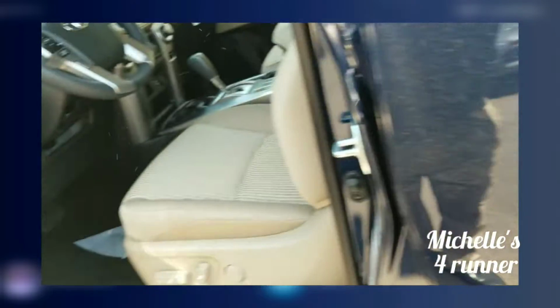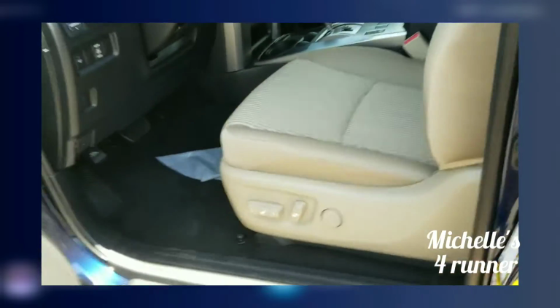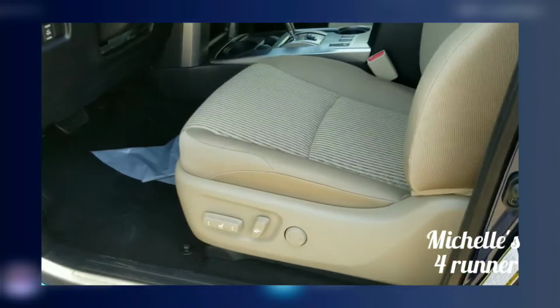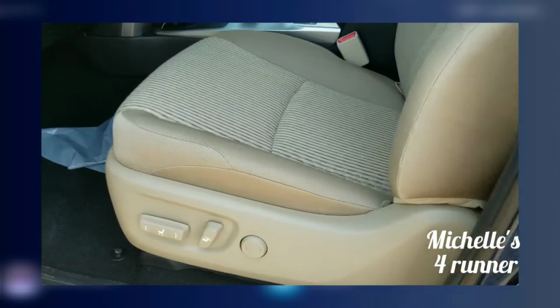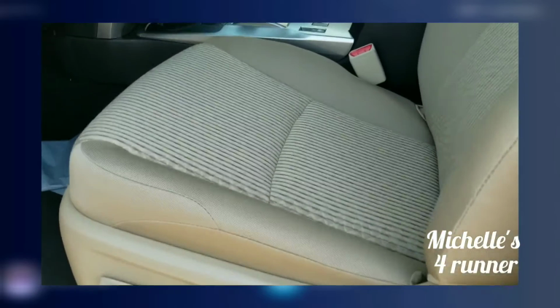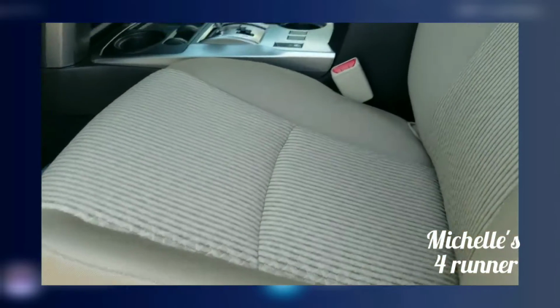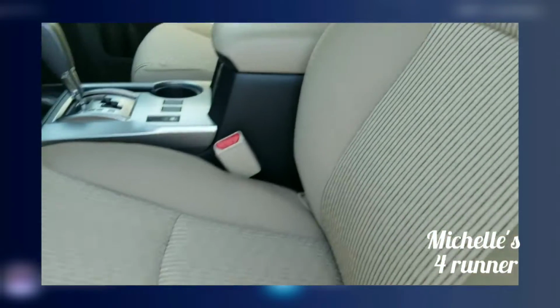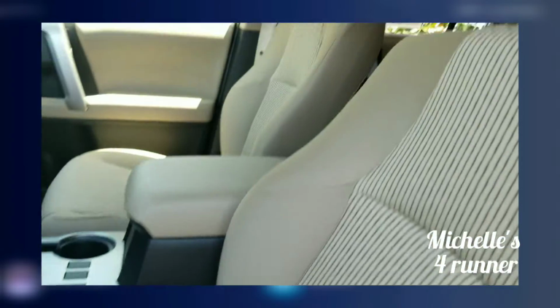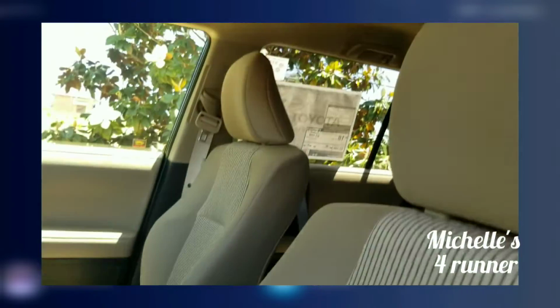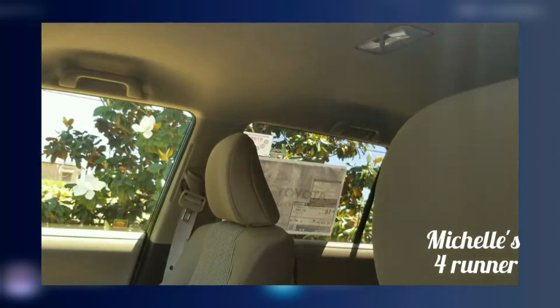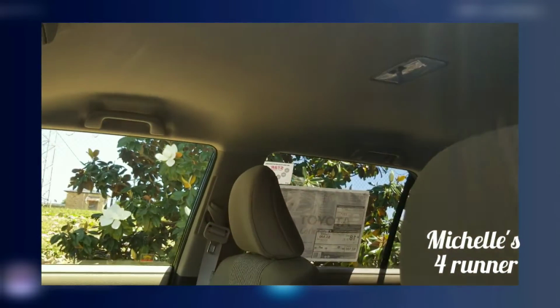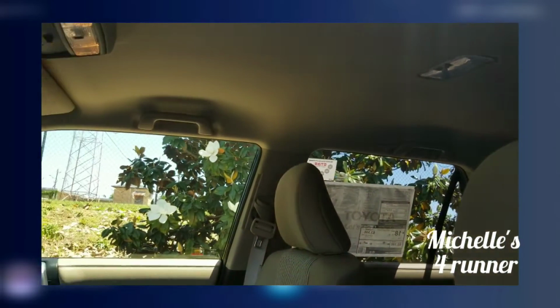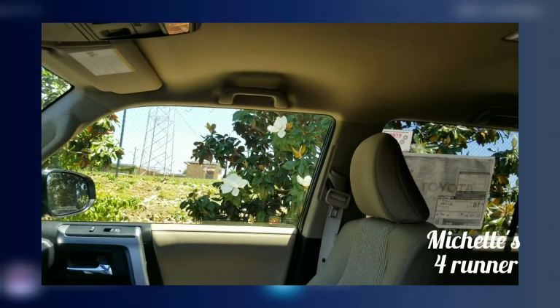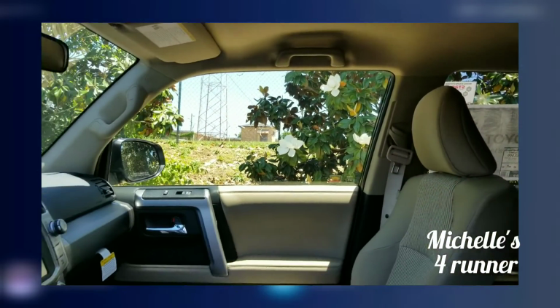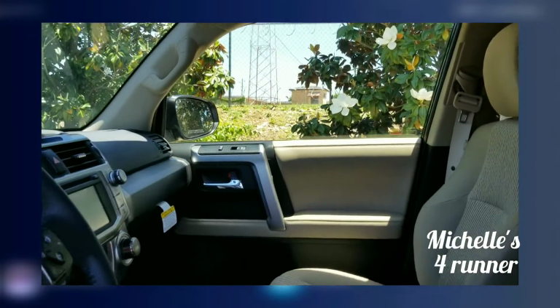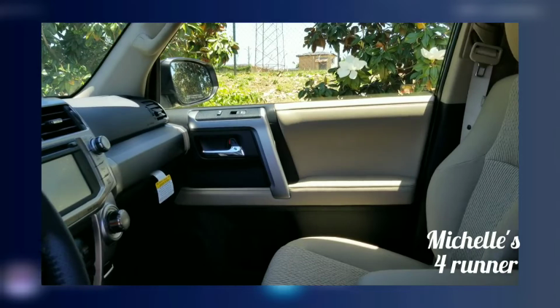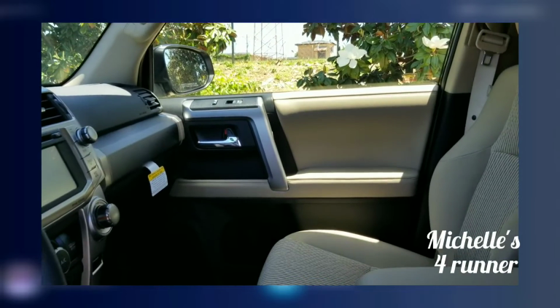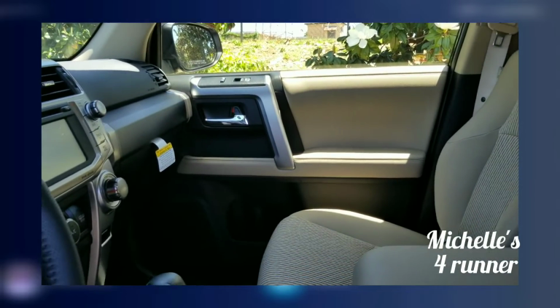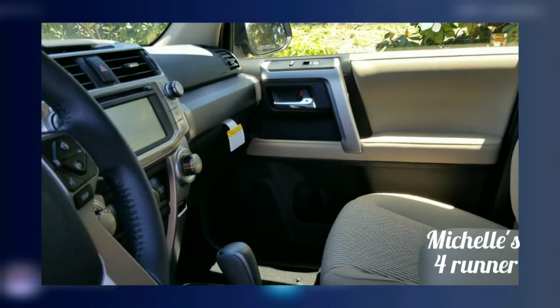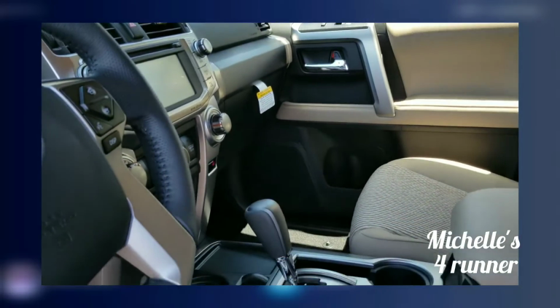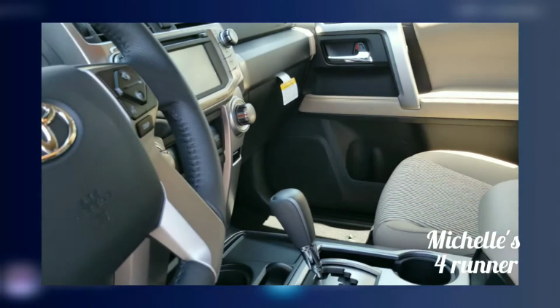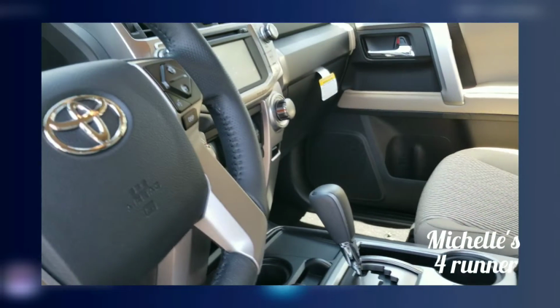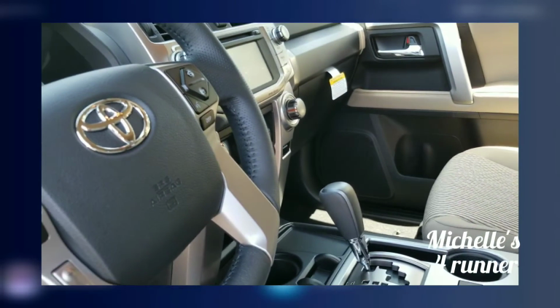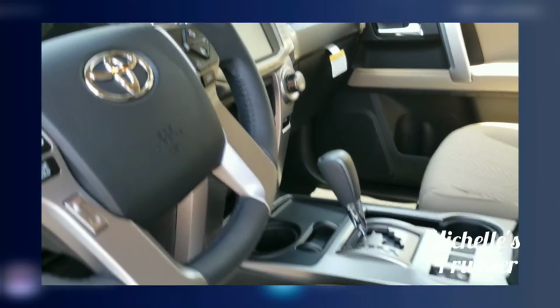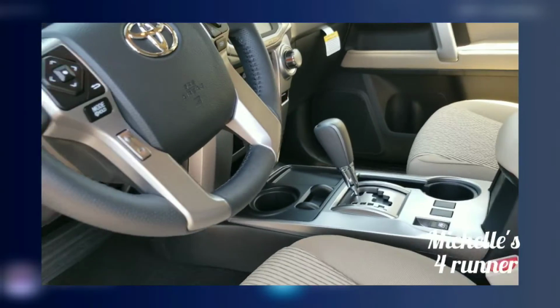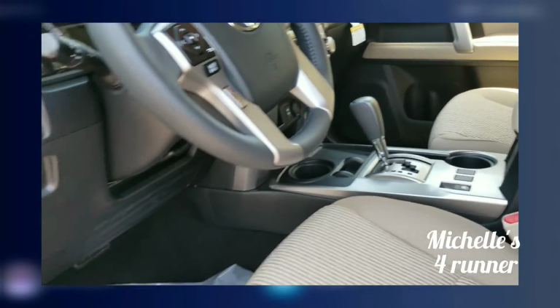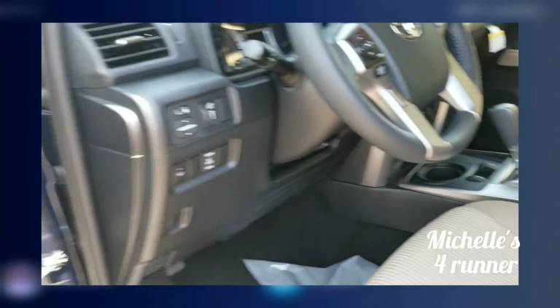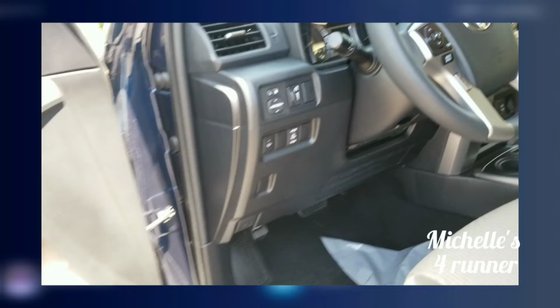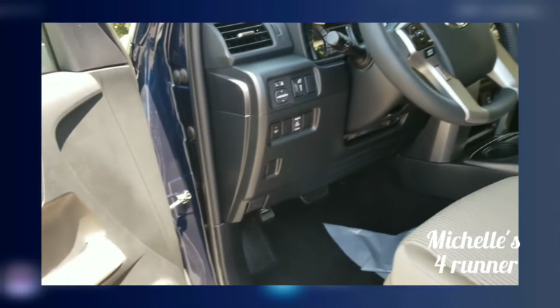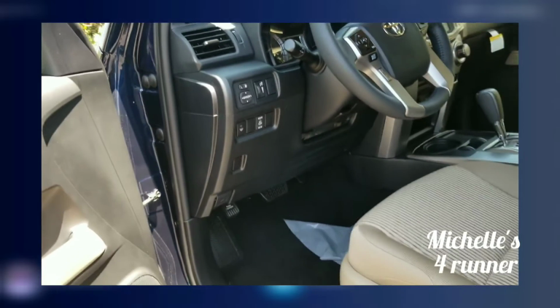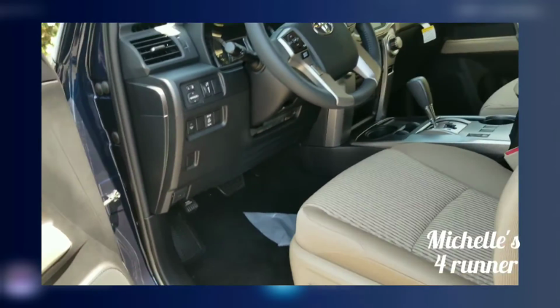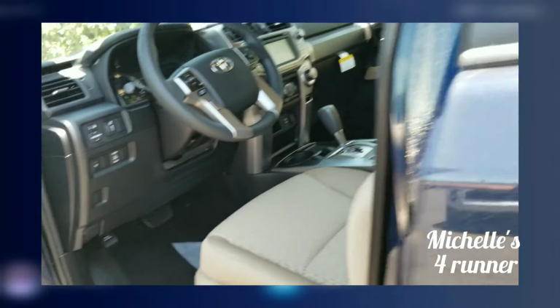On the interior, we have cloth interior. I can add leather if you would like to do so. This vehicle is equipped with navigation, rear view camera, Bluetooth — very nice features — power windows, power locks, cruise, tilt, and more.